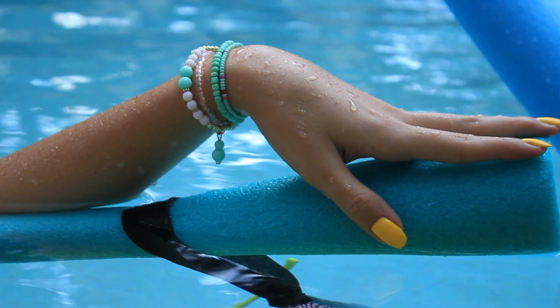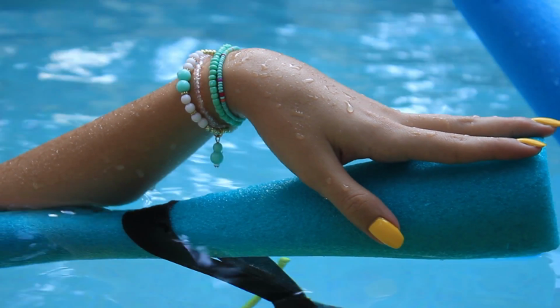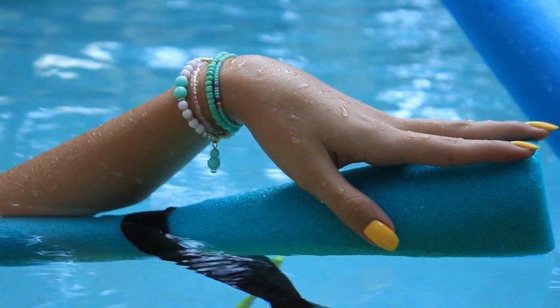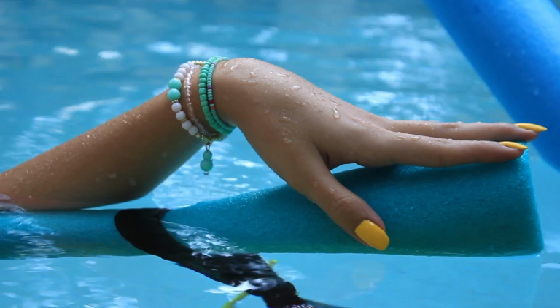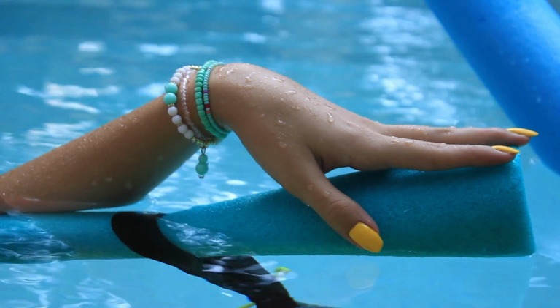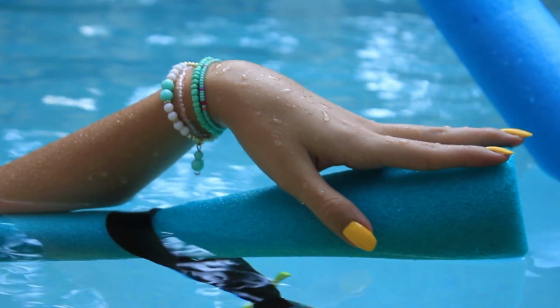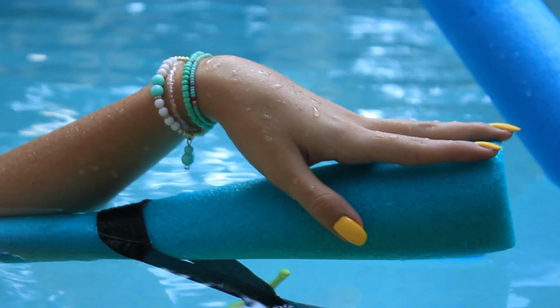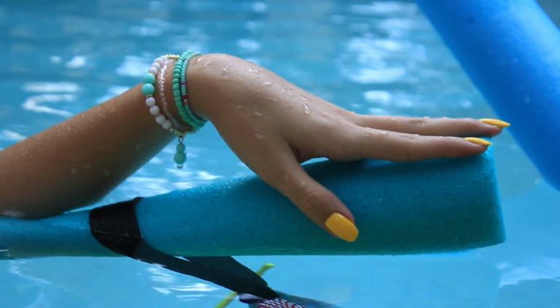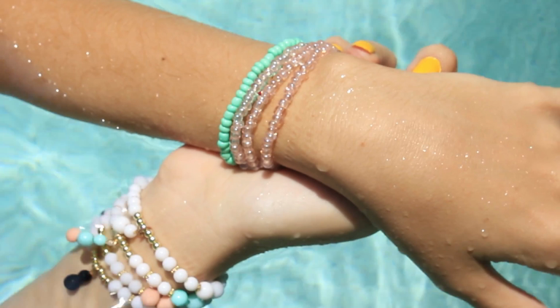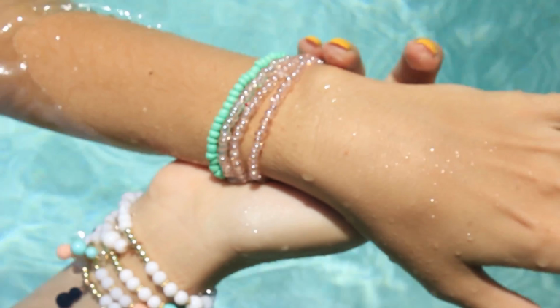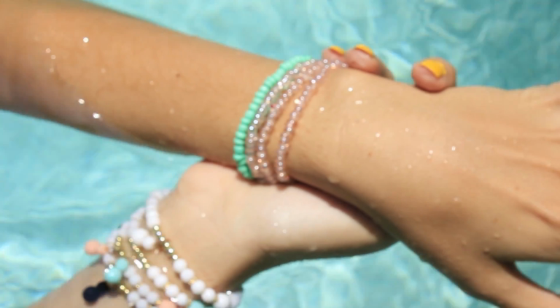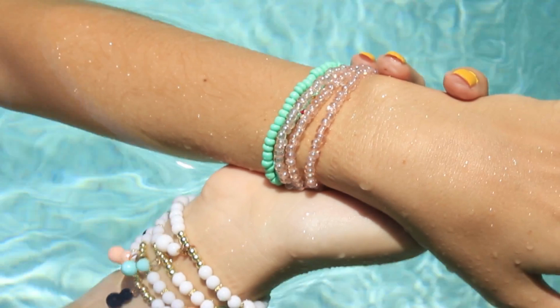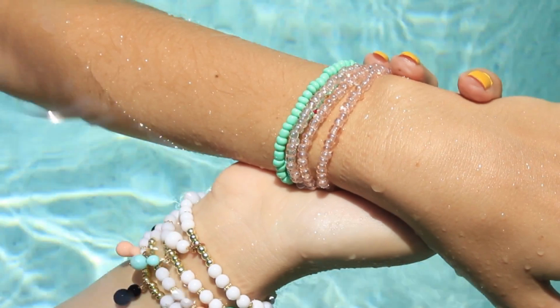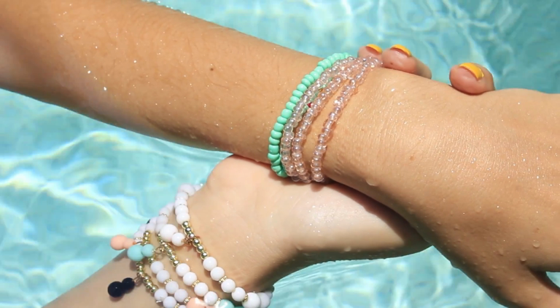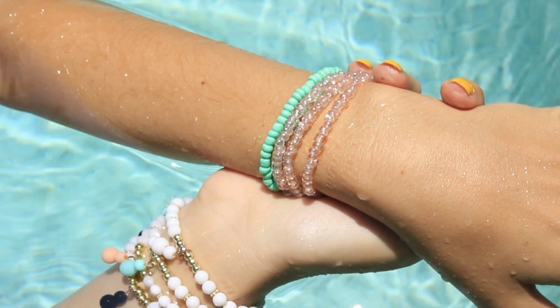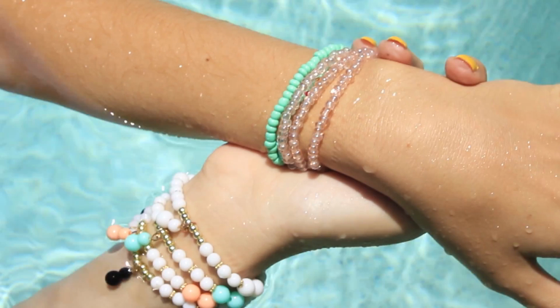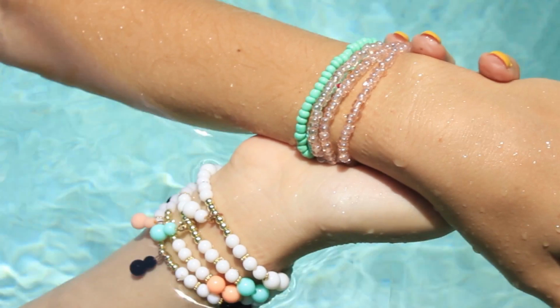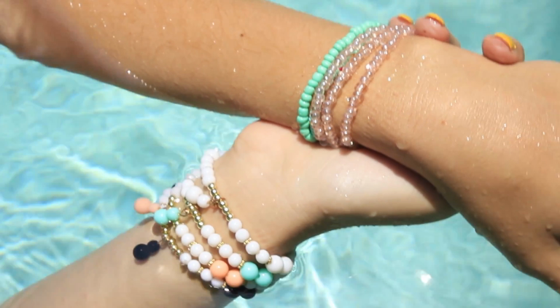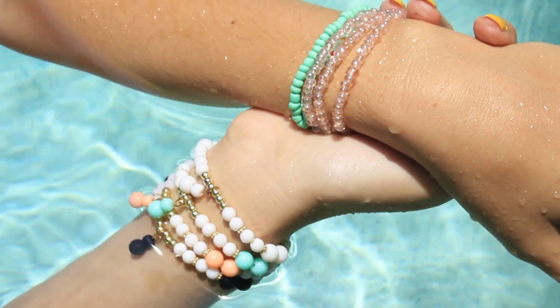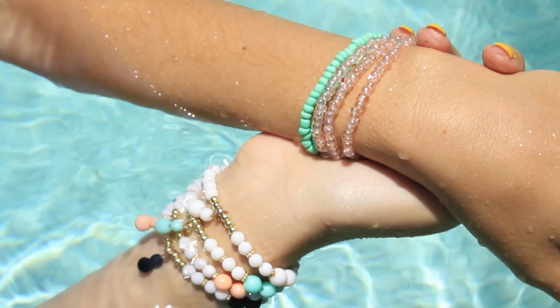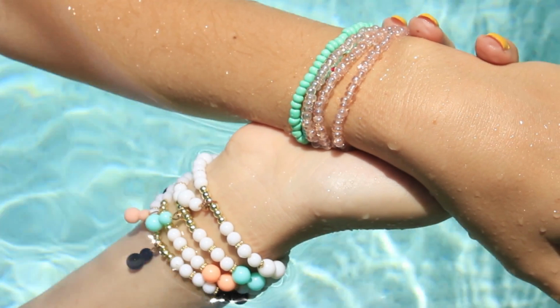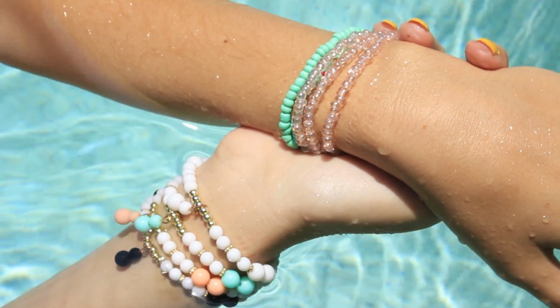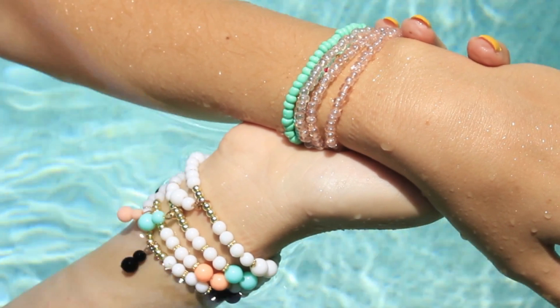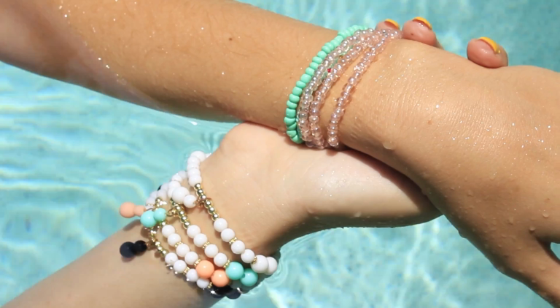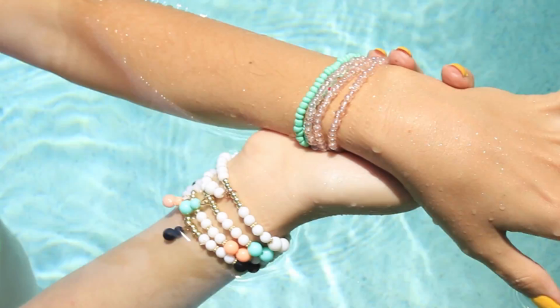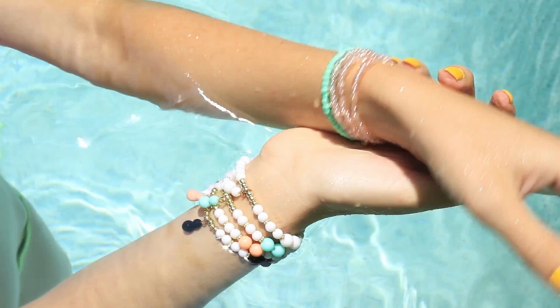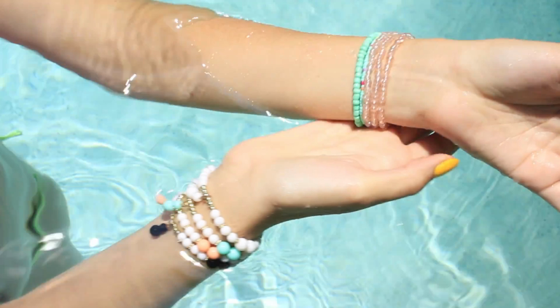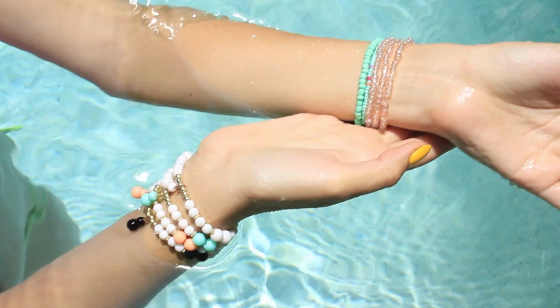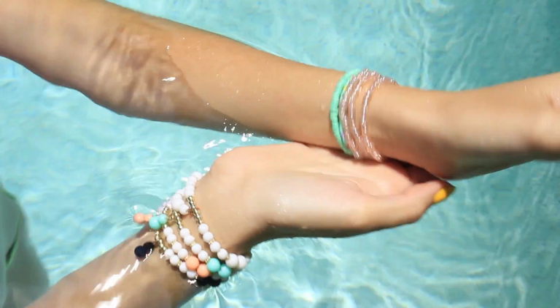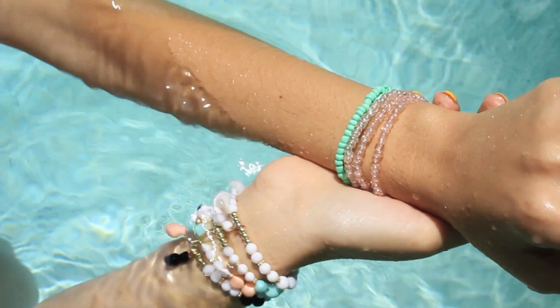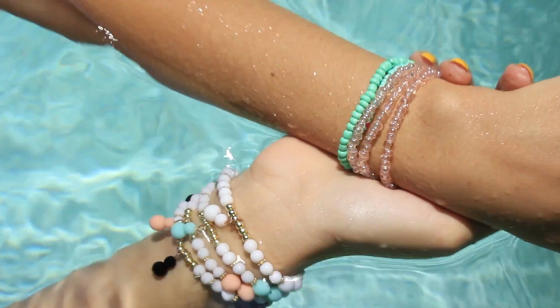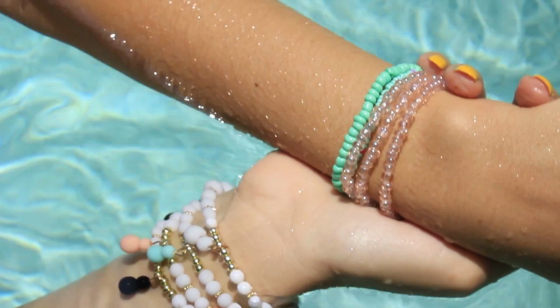I got all of these items for $1 each at the dollar store. These bracelets are great because they come in a pack of 4 or 5 and you can mix and match to add a pop of color, which is important in a pinup look, or you can stack just the white and black ones for a sleeker style.